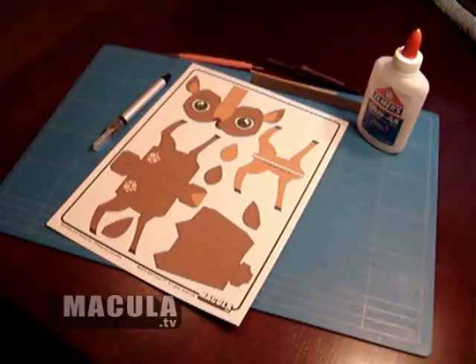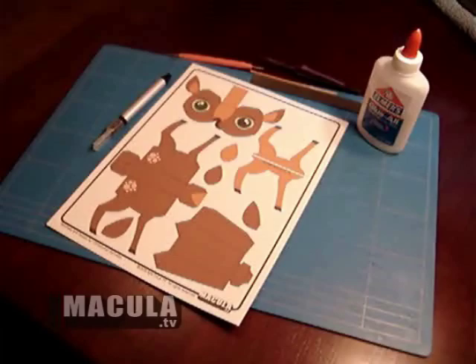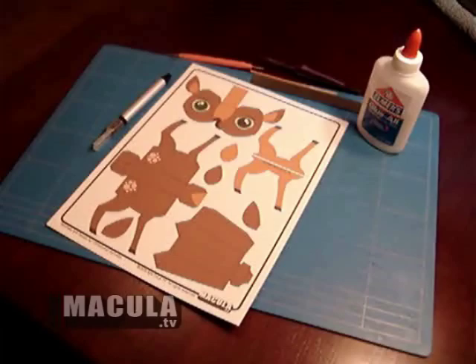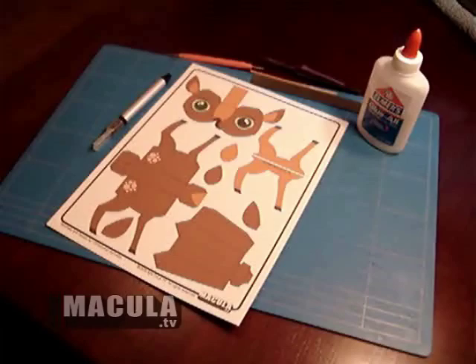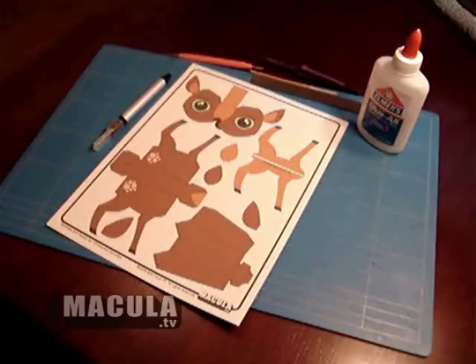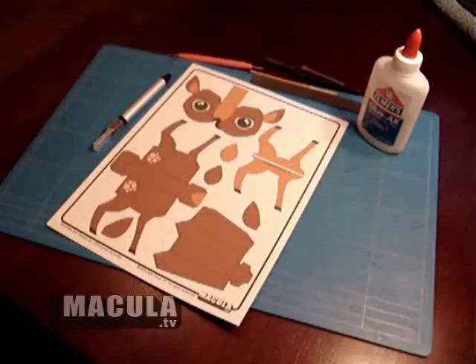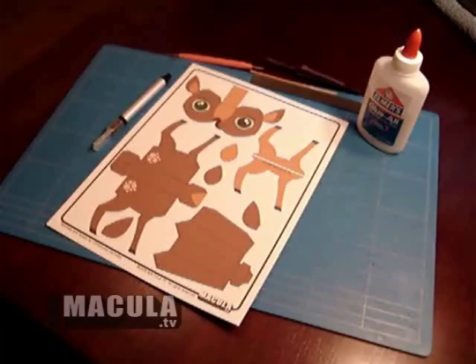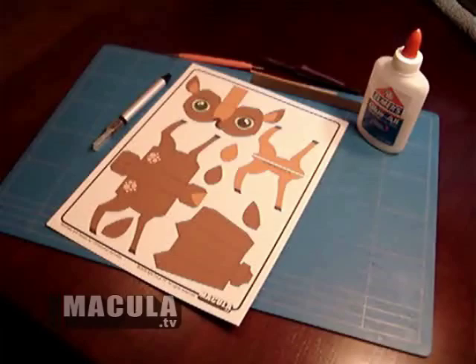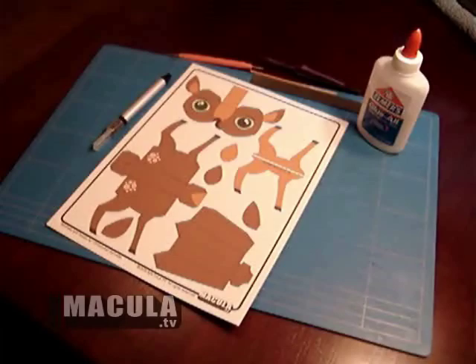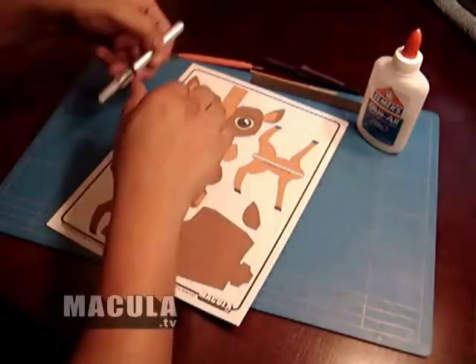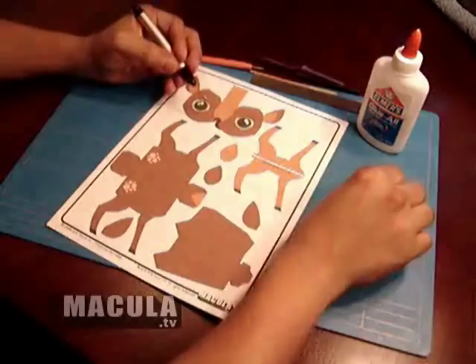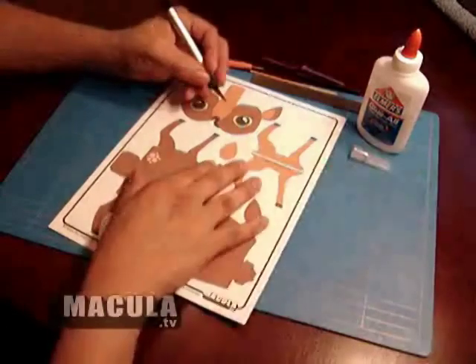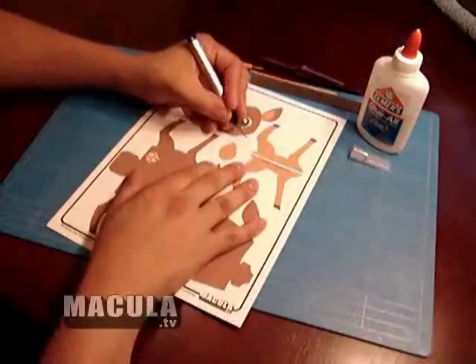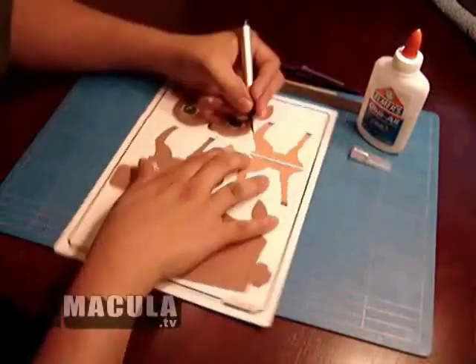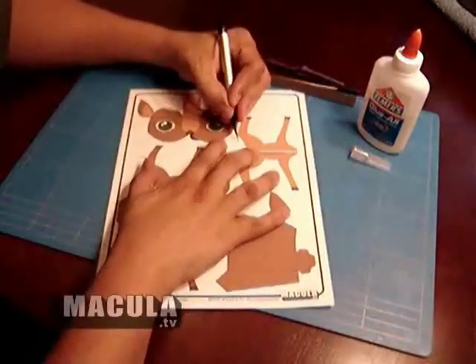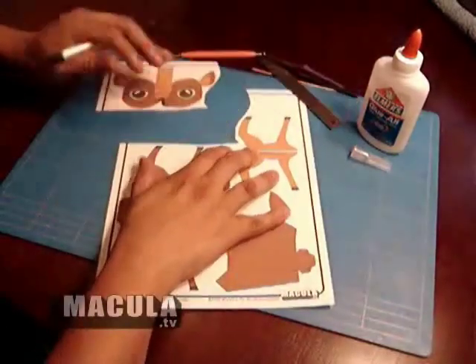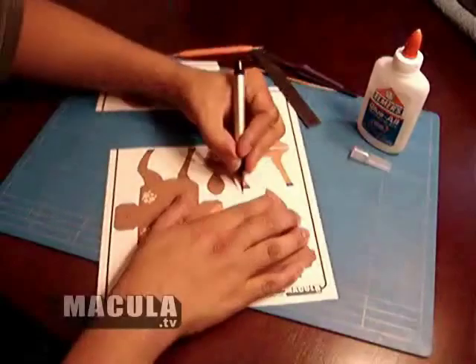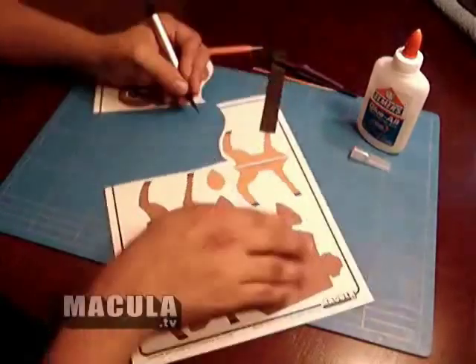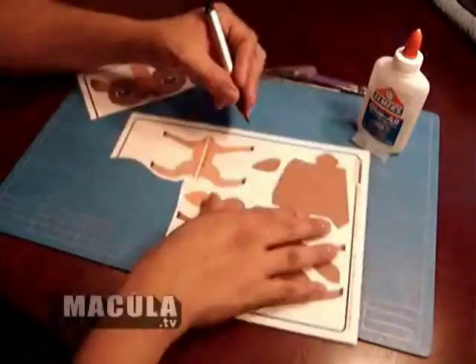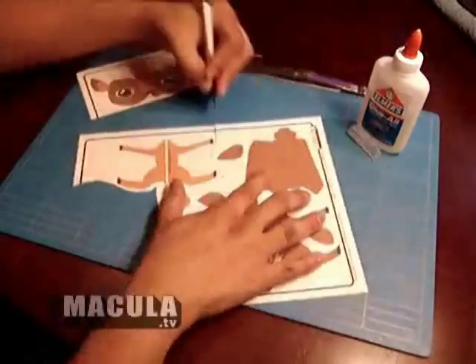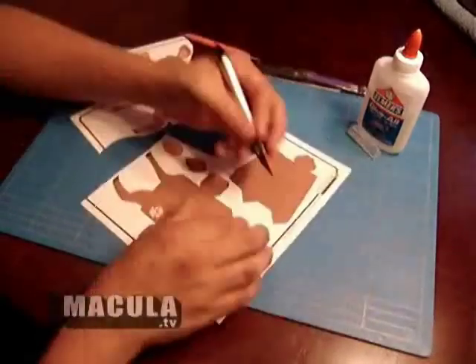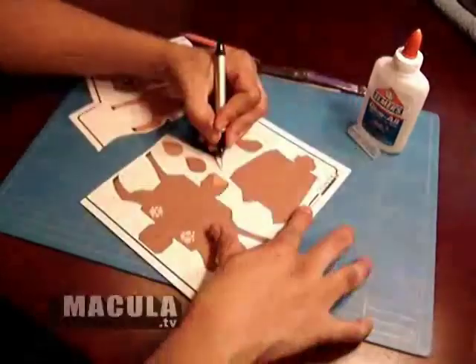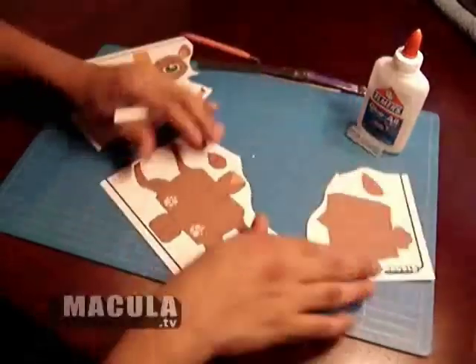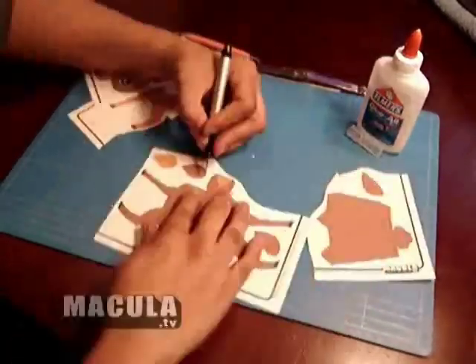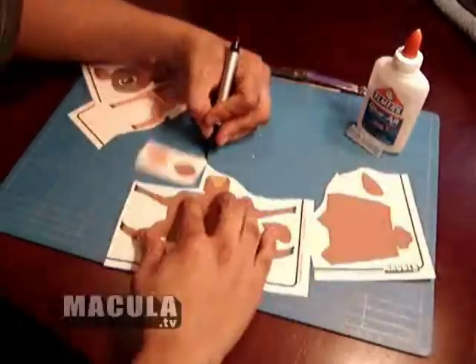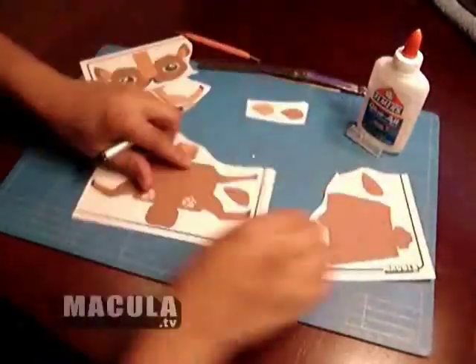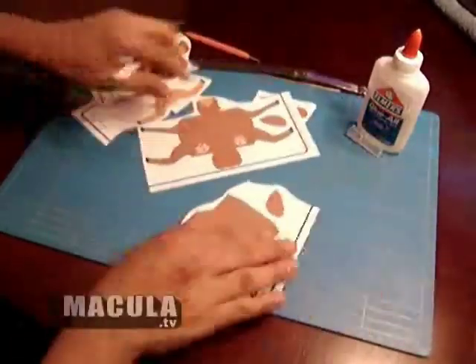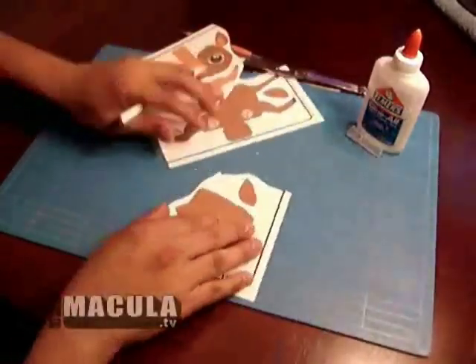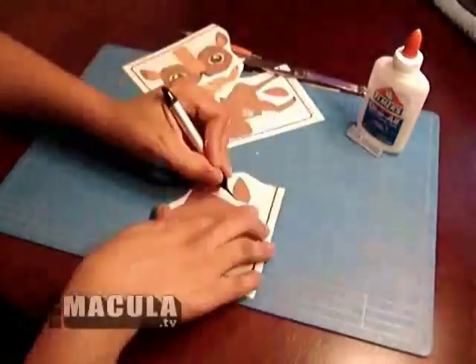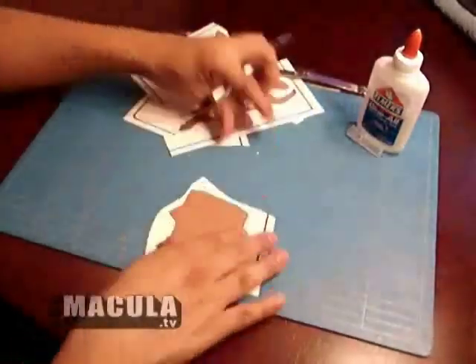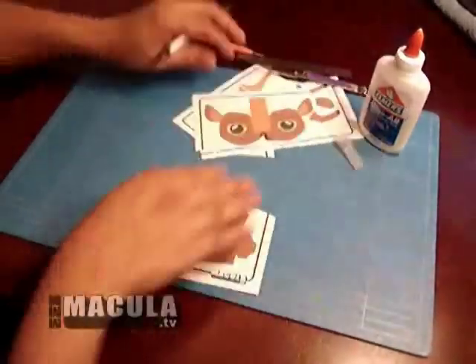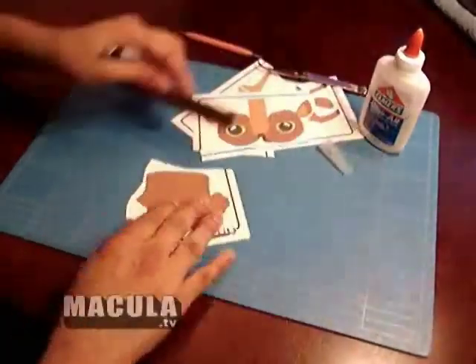The tools I am using today are glue, craft knife, bald embossing stylus, small stick, a 6 inch metal ruler, cutting board, and tweezers.